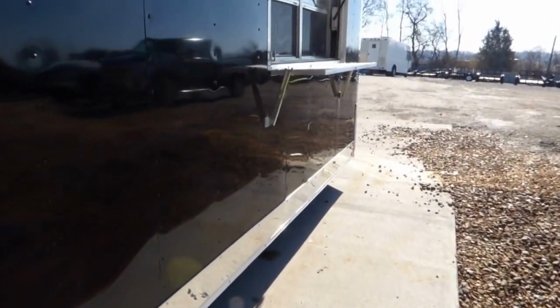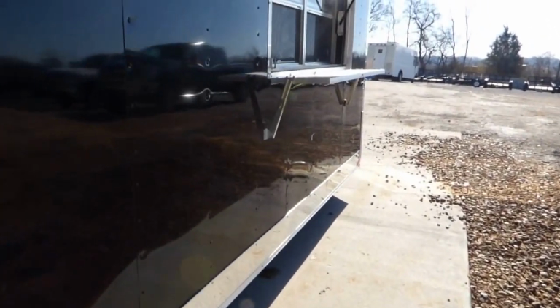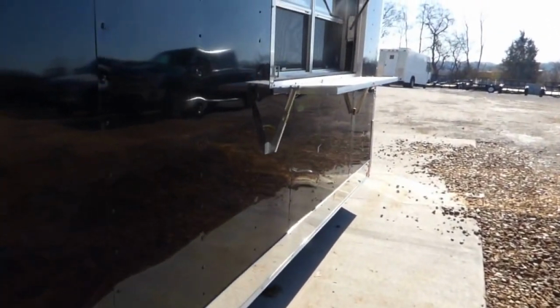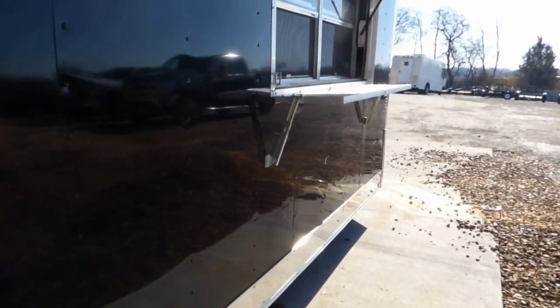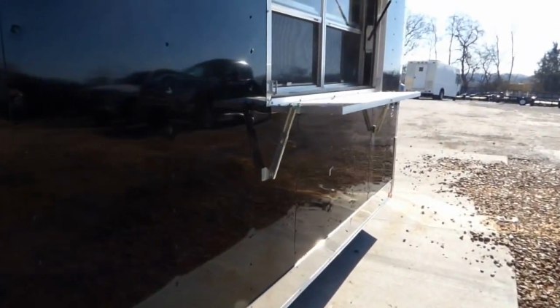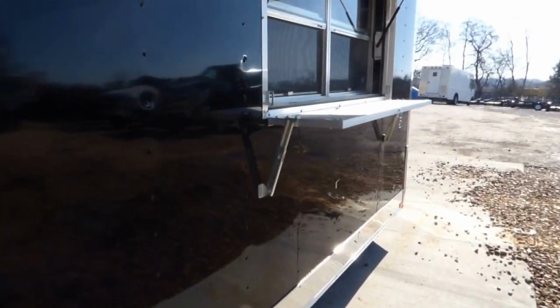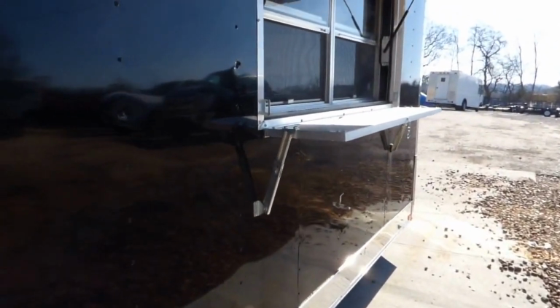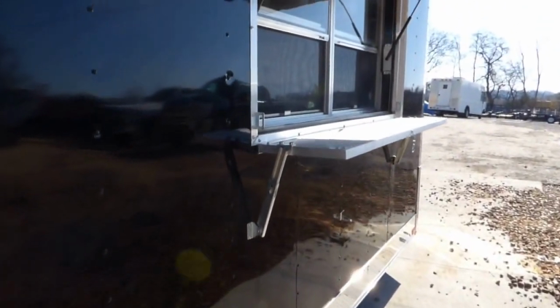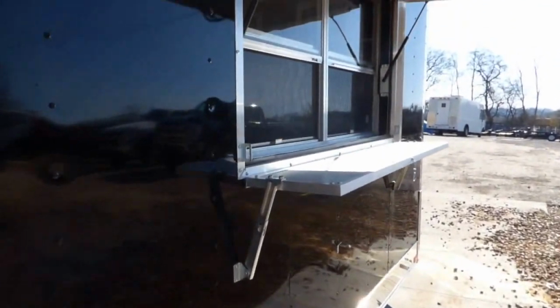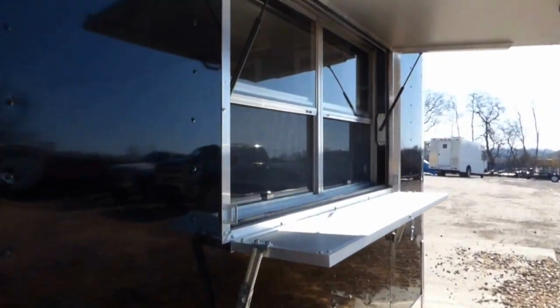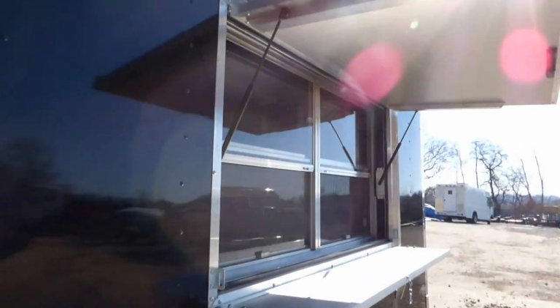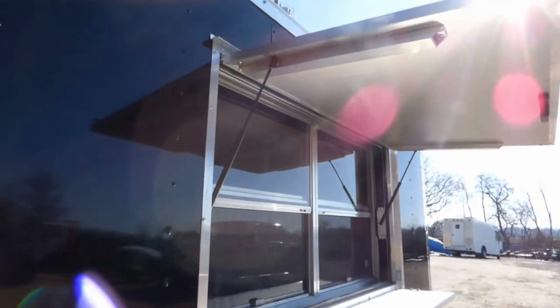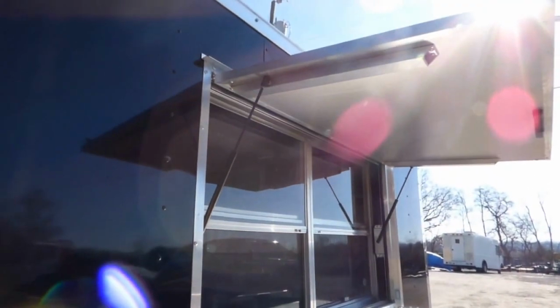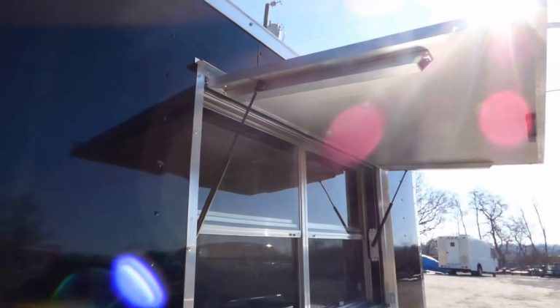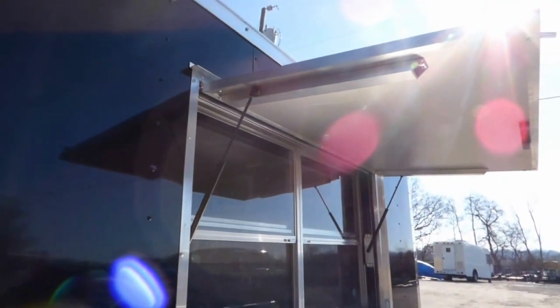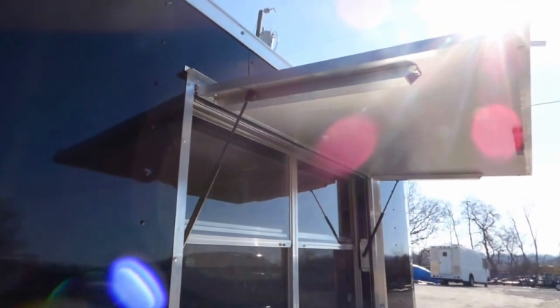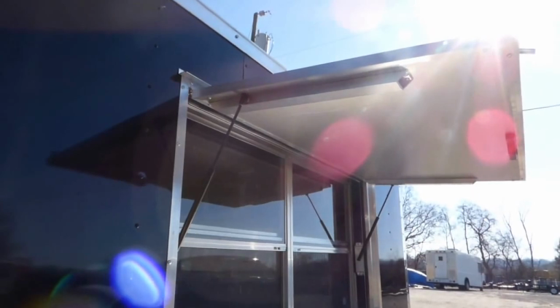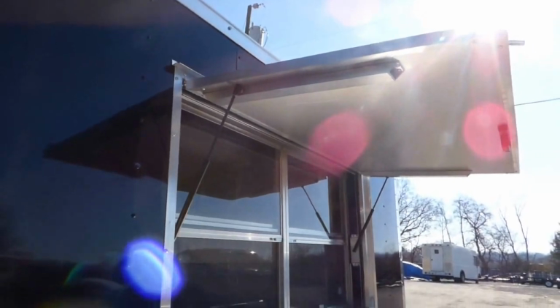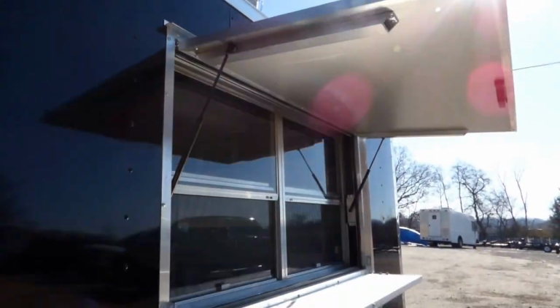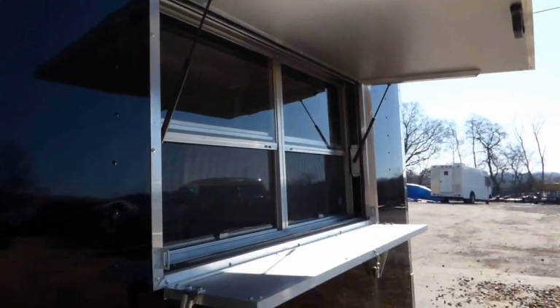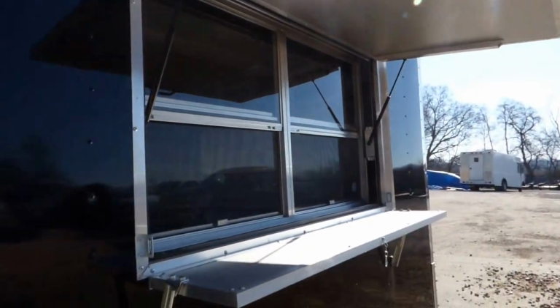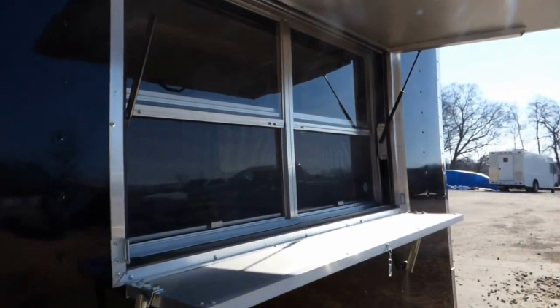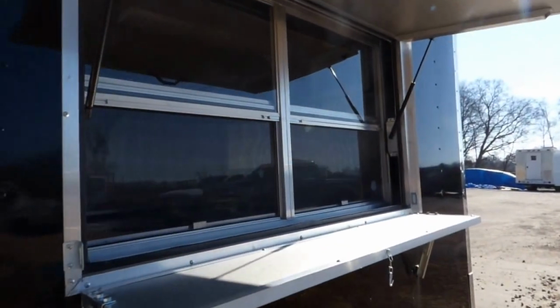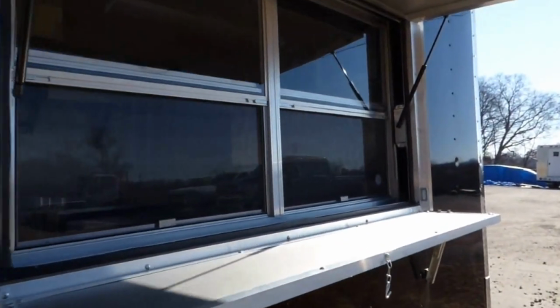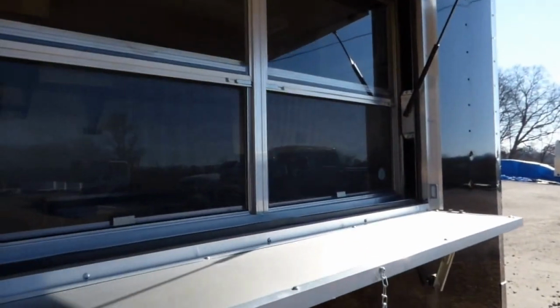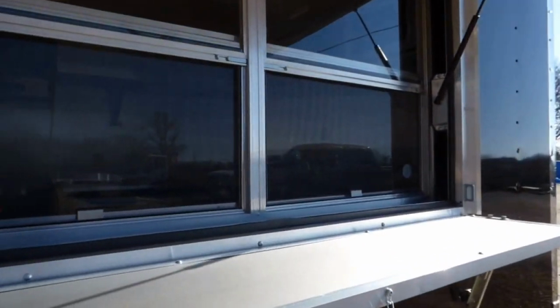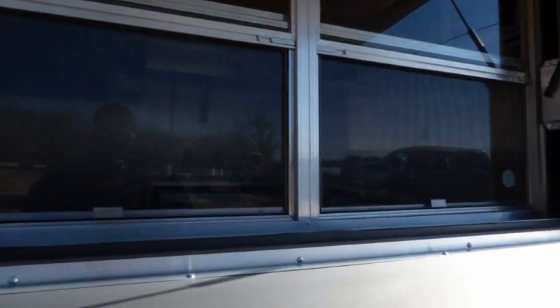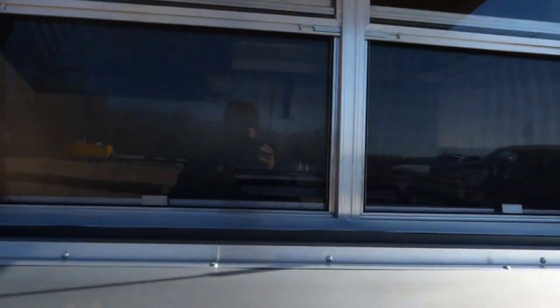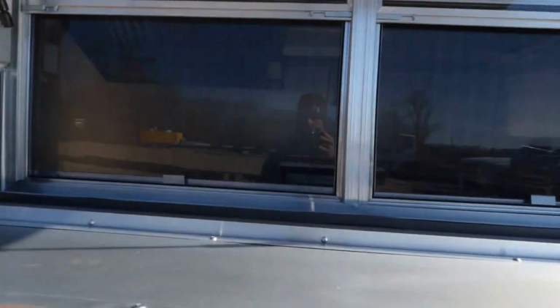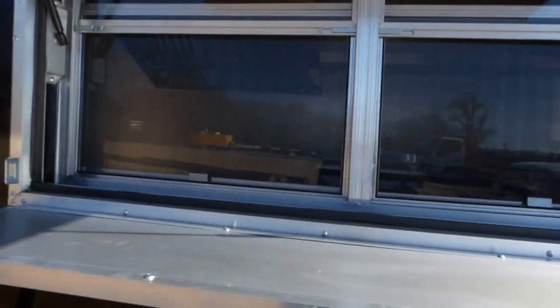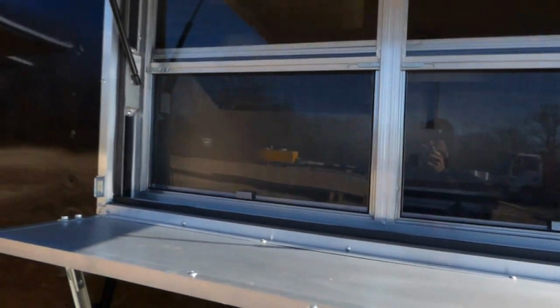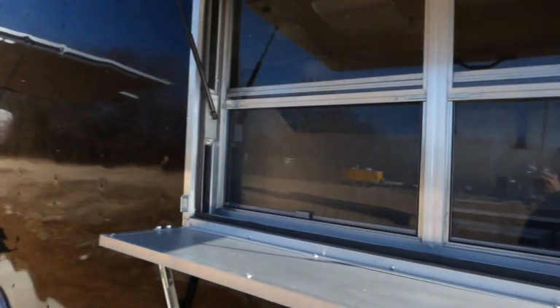There is a fold-up counter to serve off of when open for business, and a fold-down protector to close and protect the window while in transport or closed.